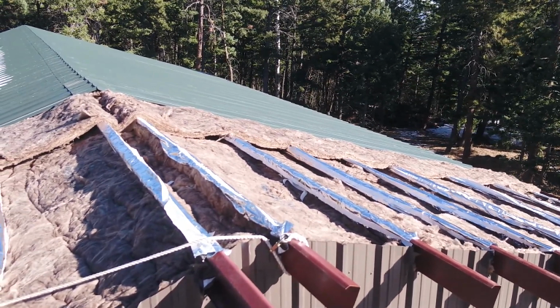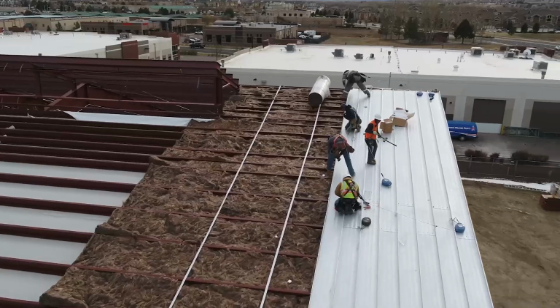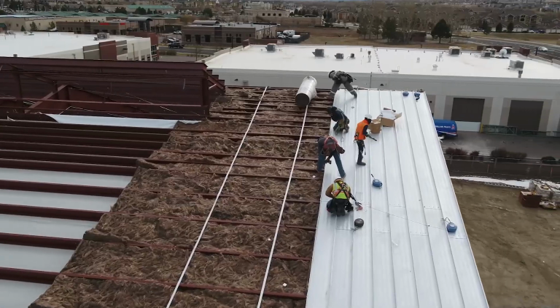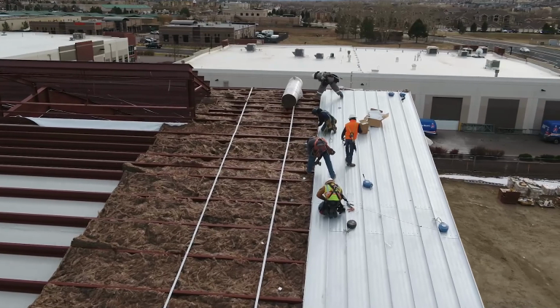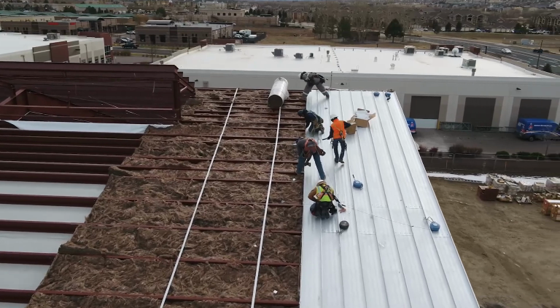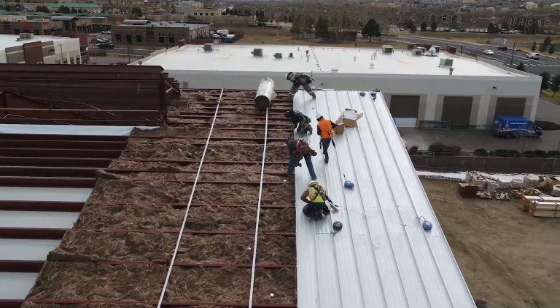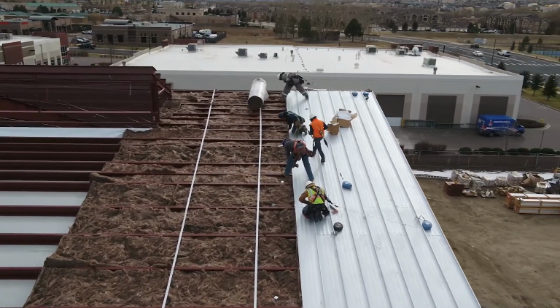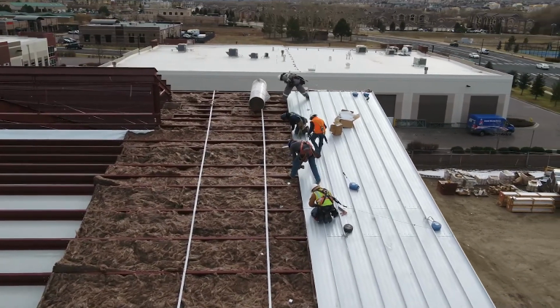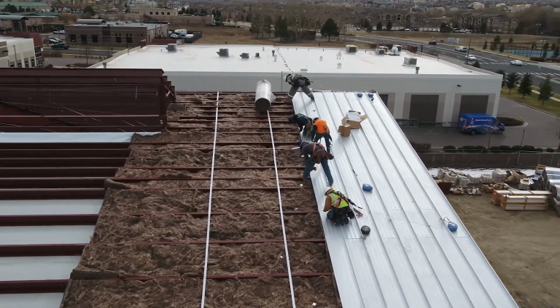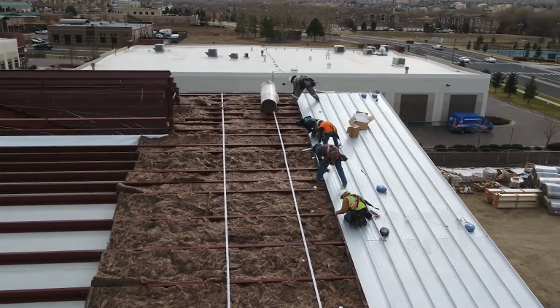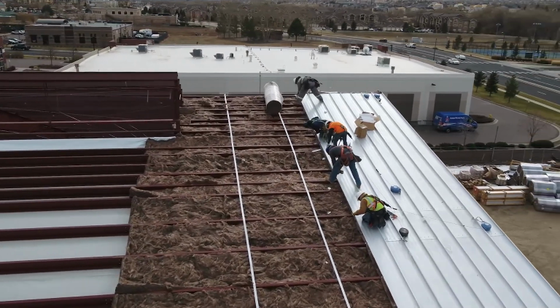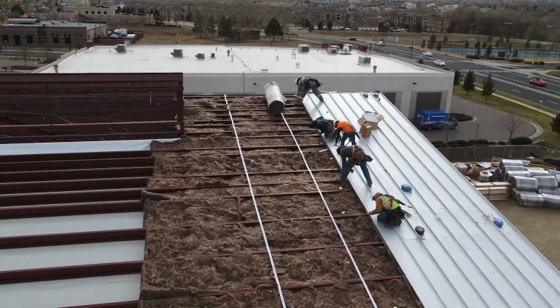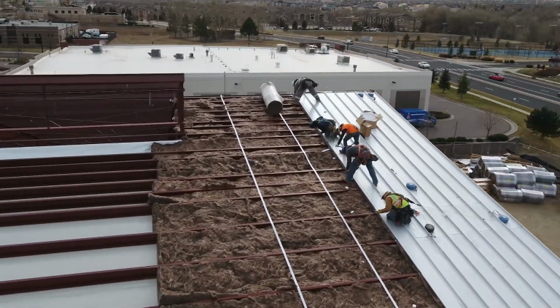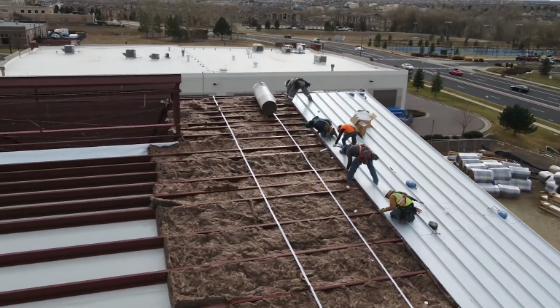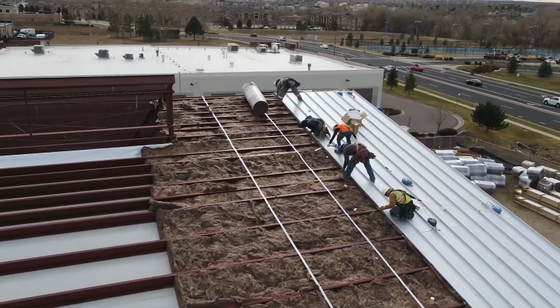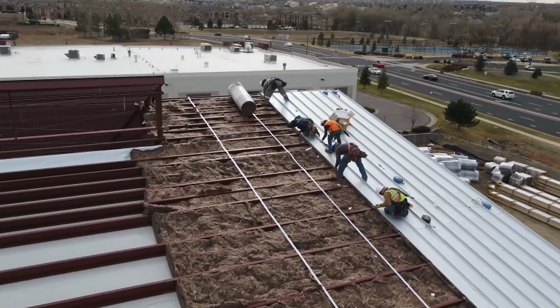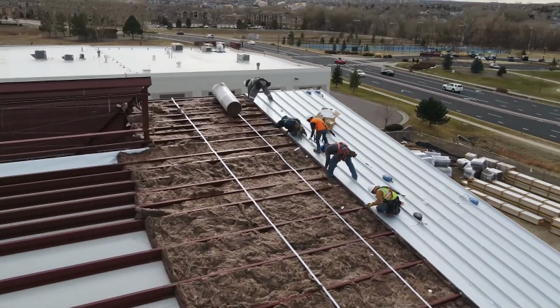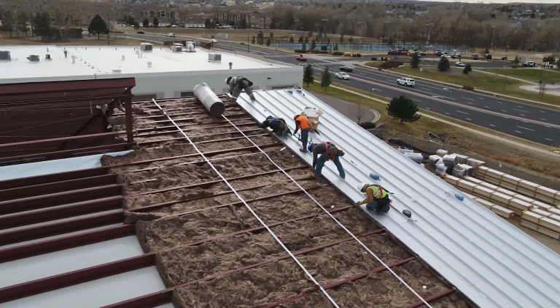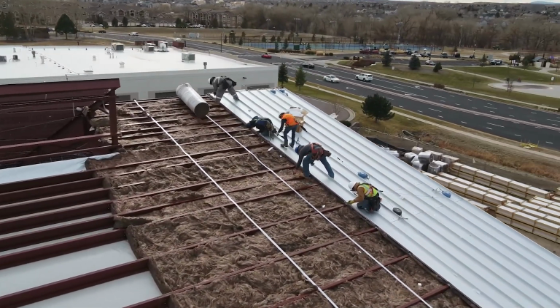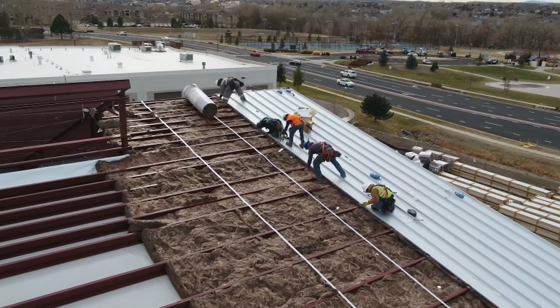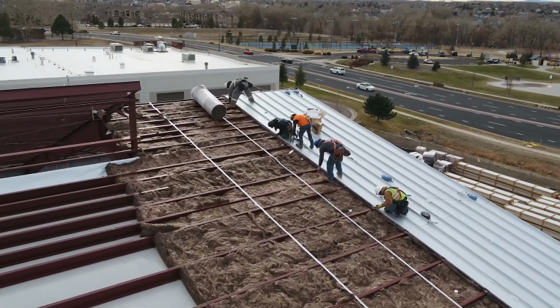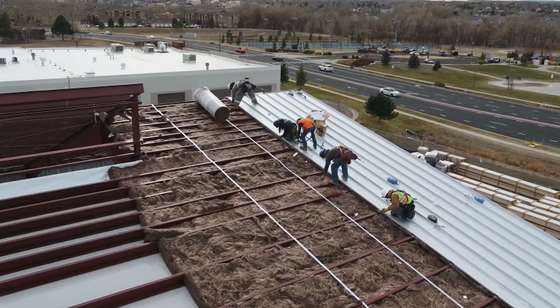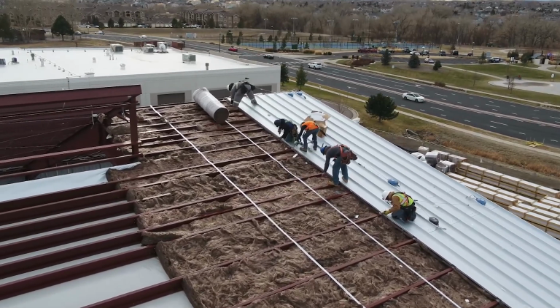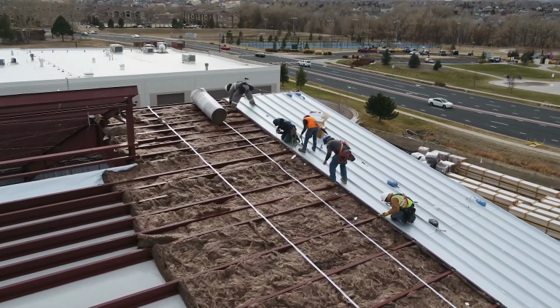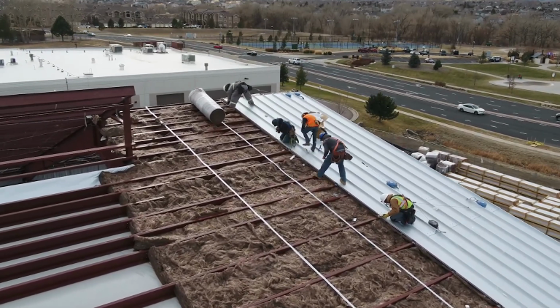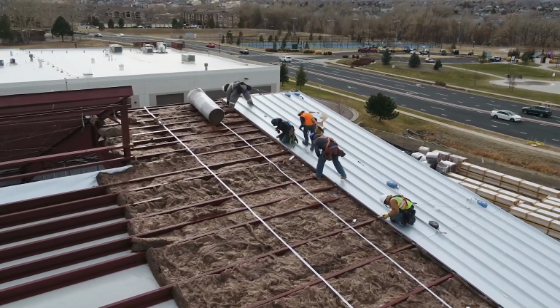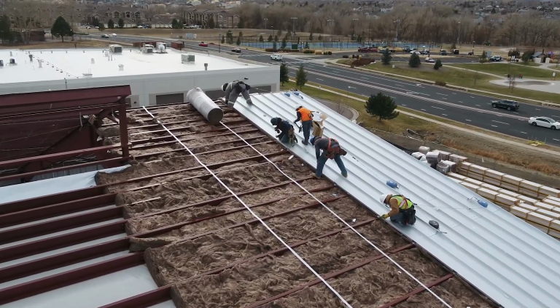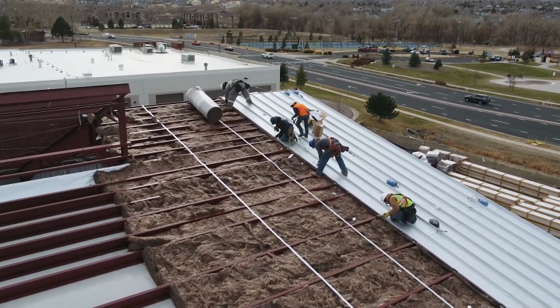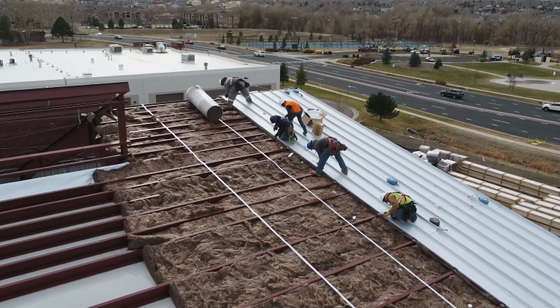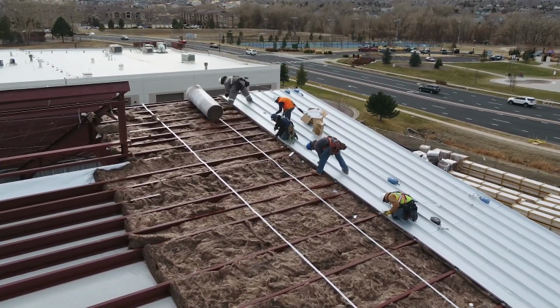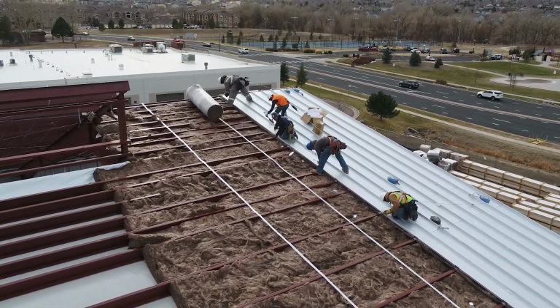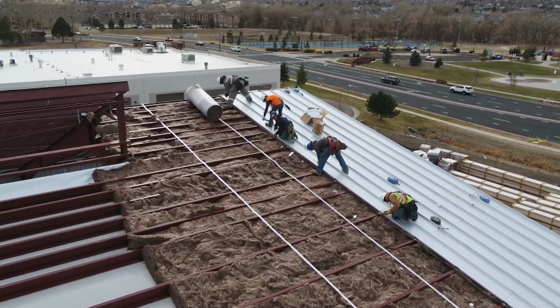The thickness of these blankets is determined by the depth of the roof purlins. It is important to fill the entire cavity, eliminating a possible airspace where condensation can form.